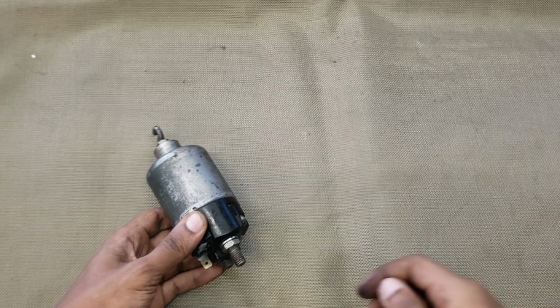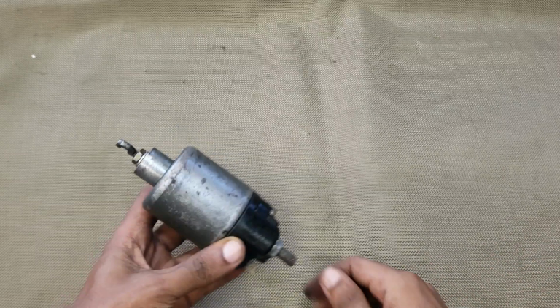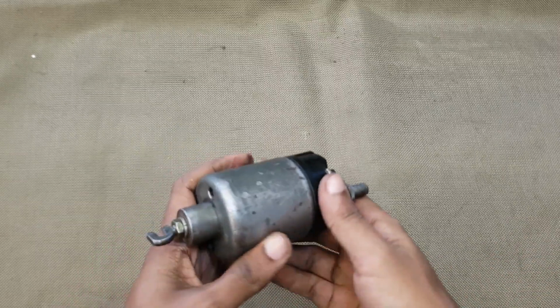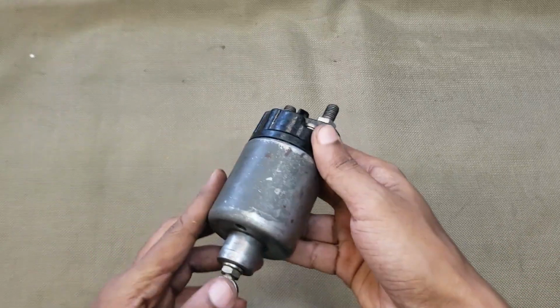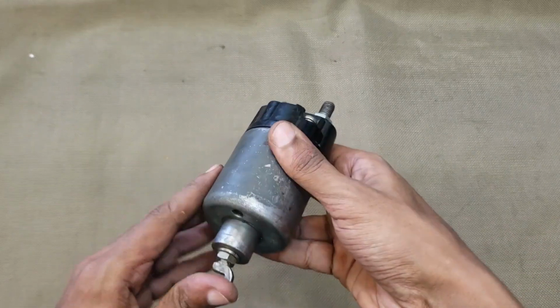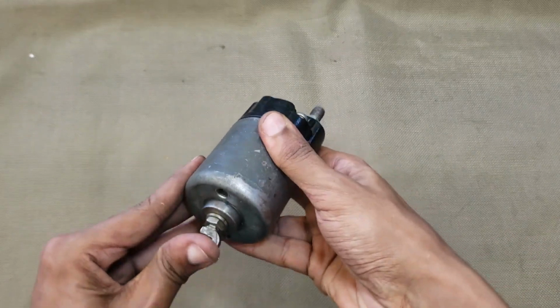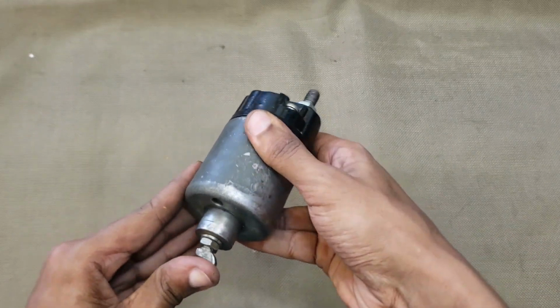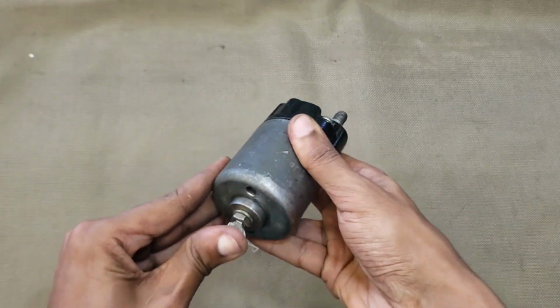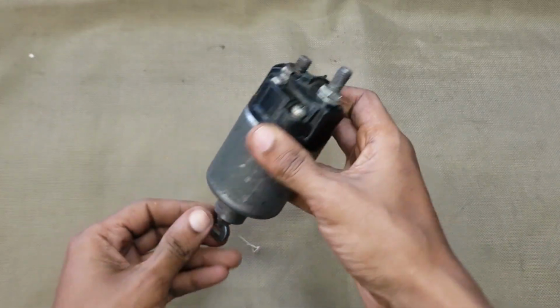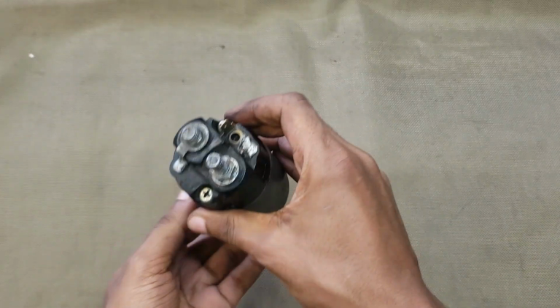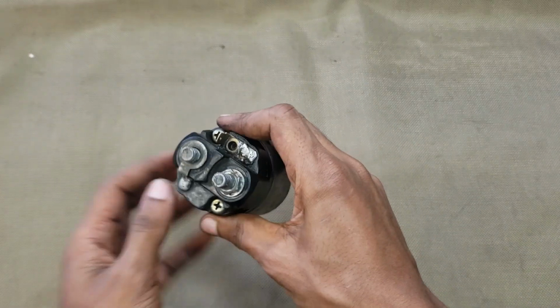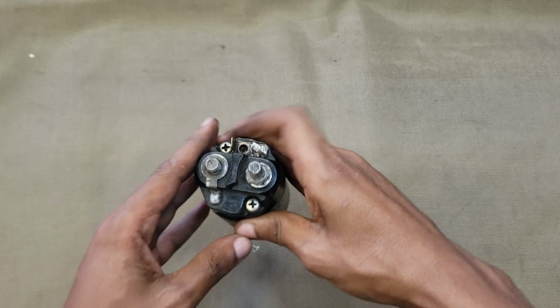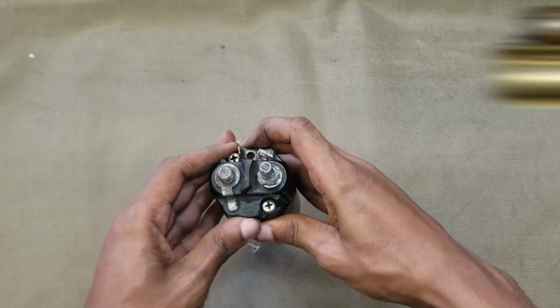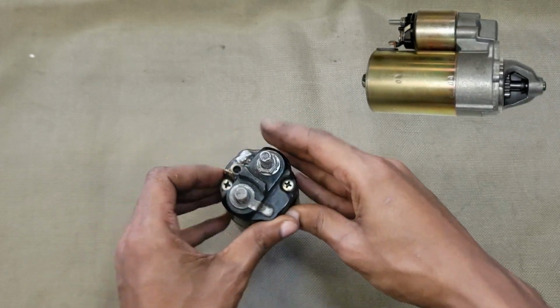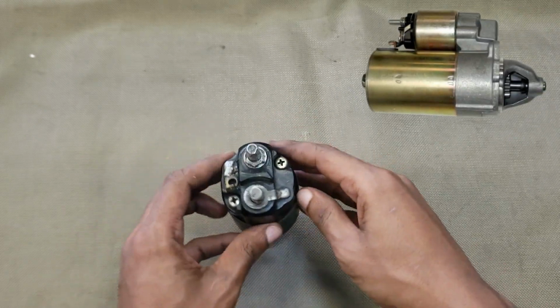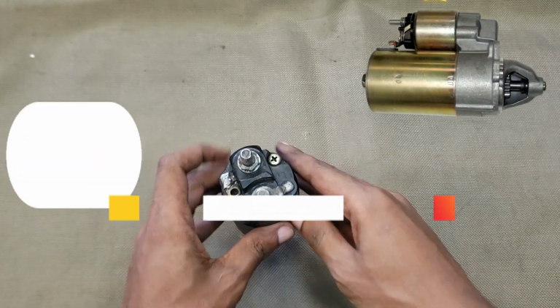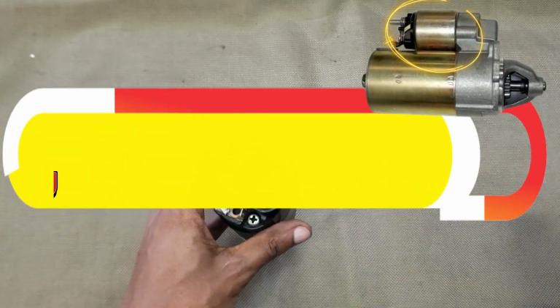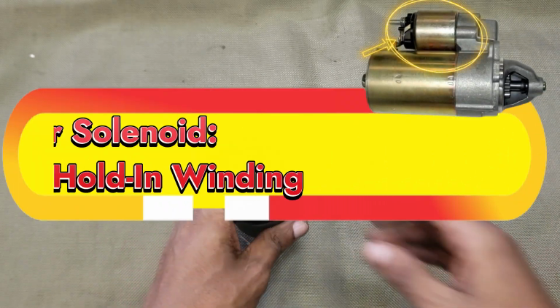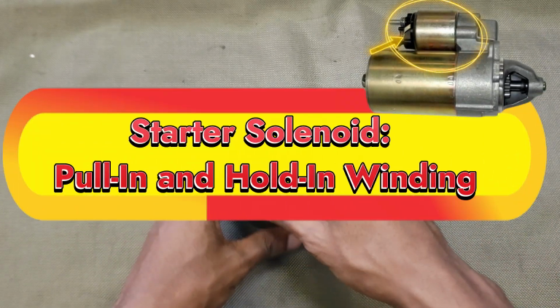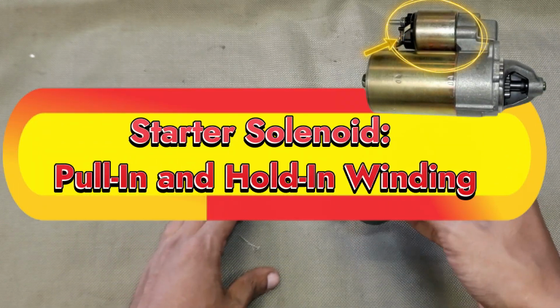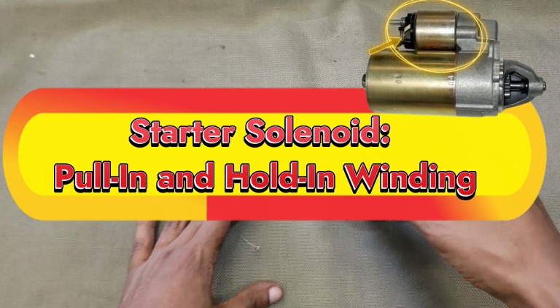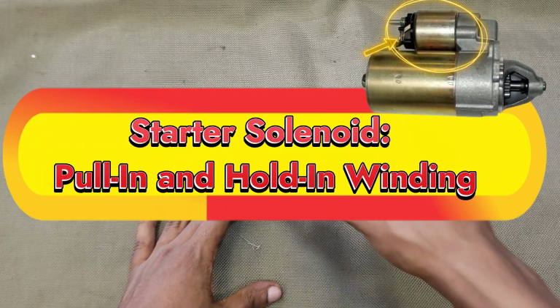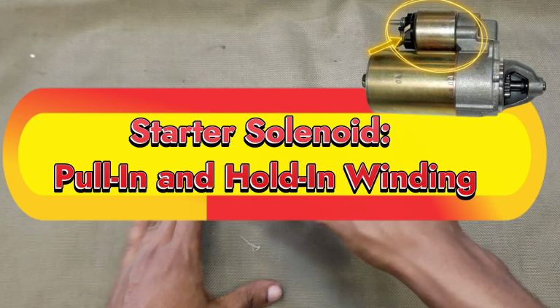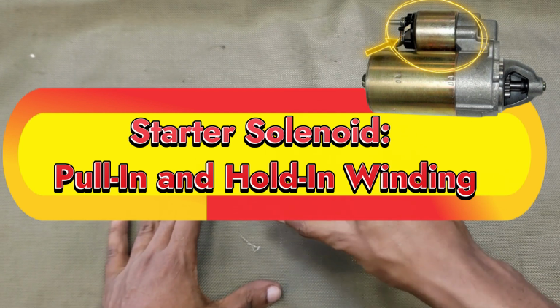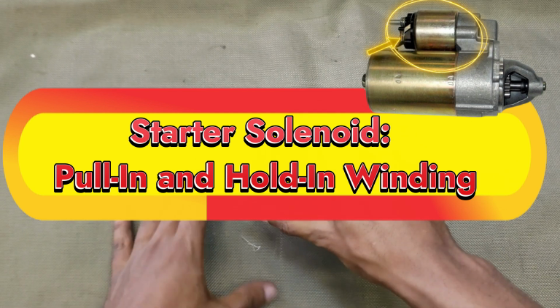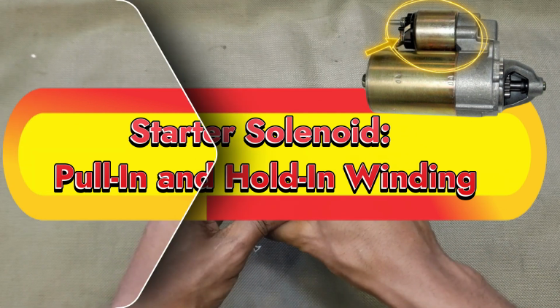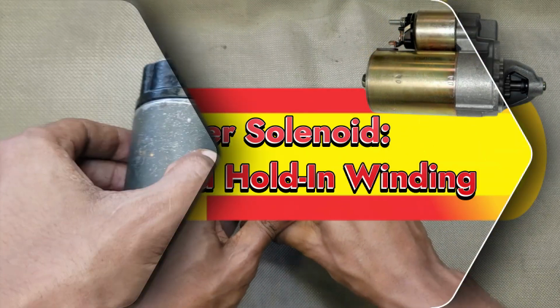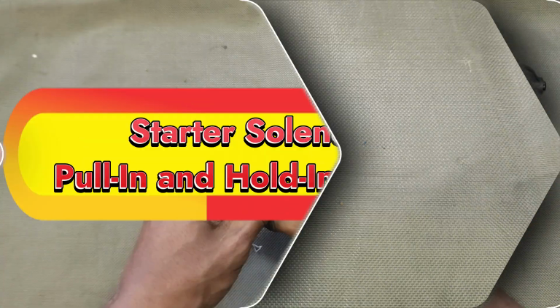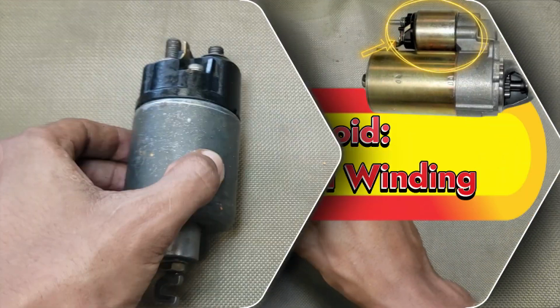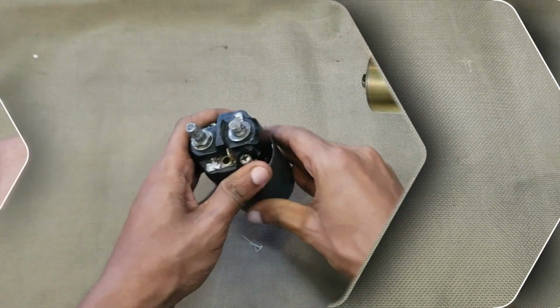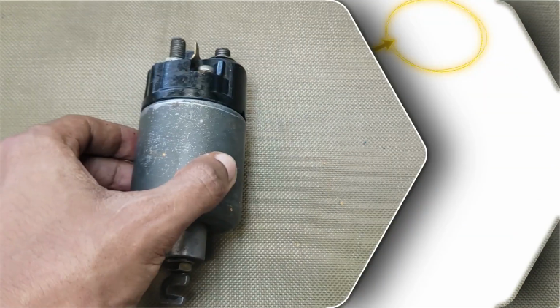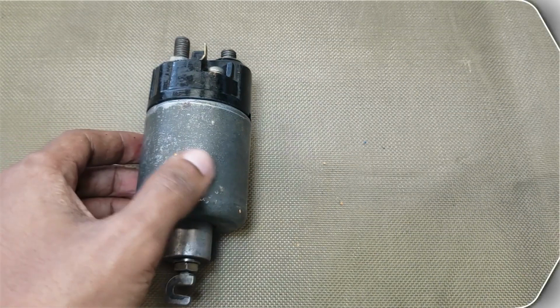Hey everyone, welcome back to the channel. Today we're diving into a key part of your car's starting system, the starter solenoid. We'll break down how it works and explain the difference between the pull-in and hold-in circuits. Let's get started.